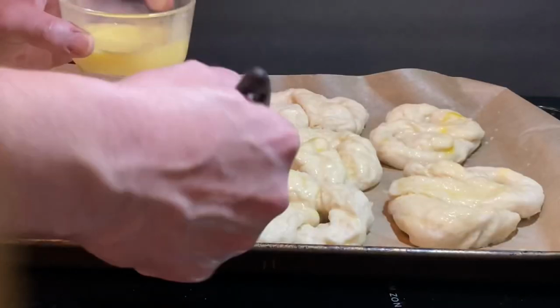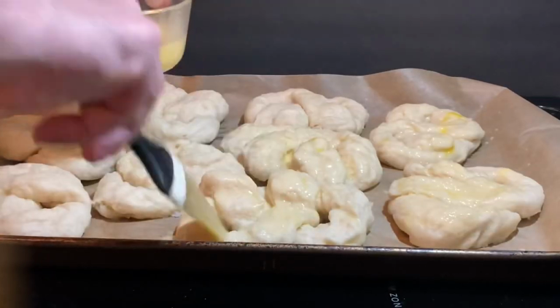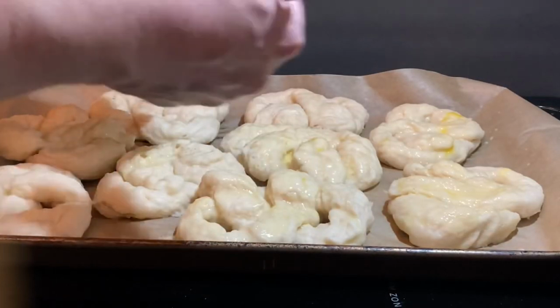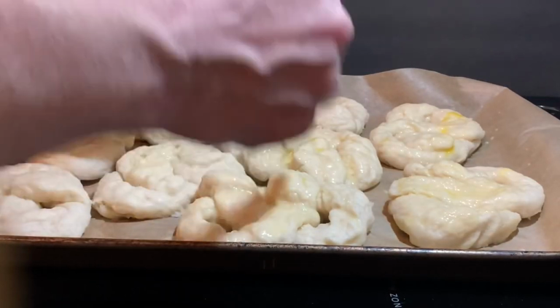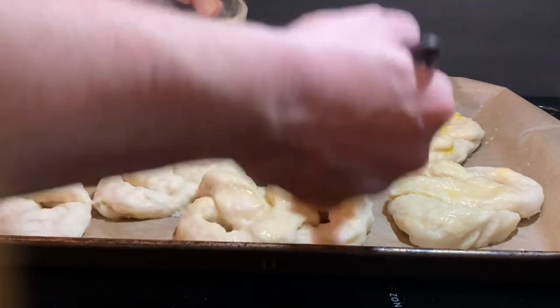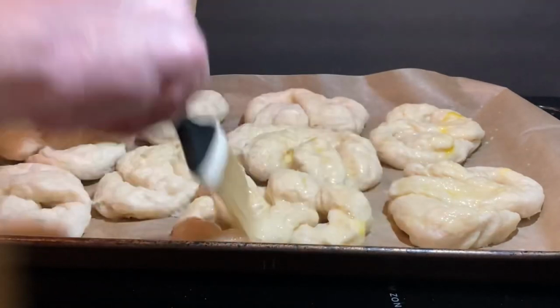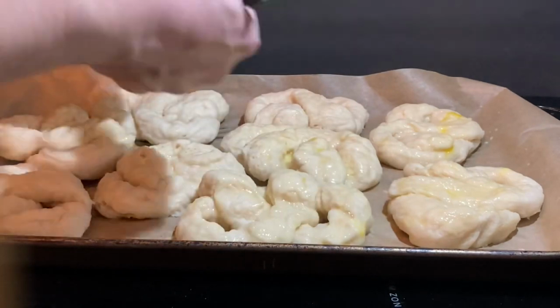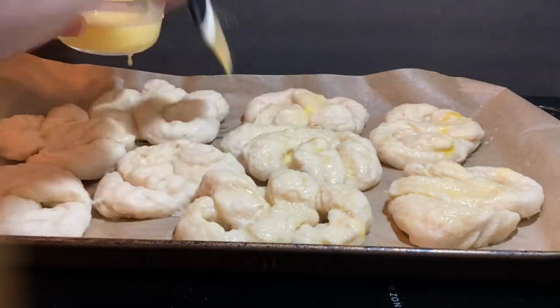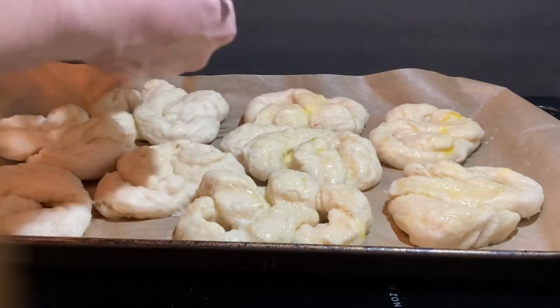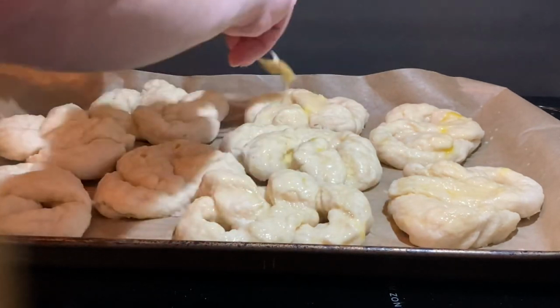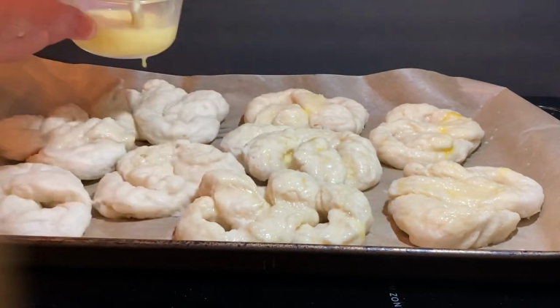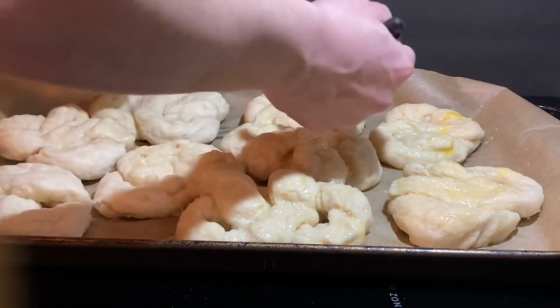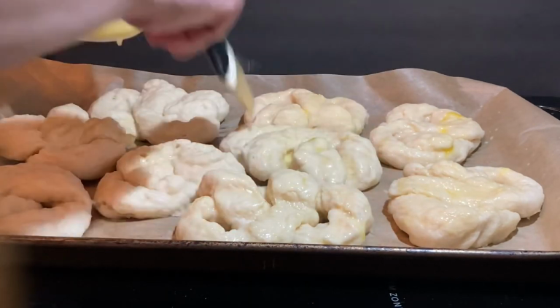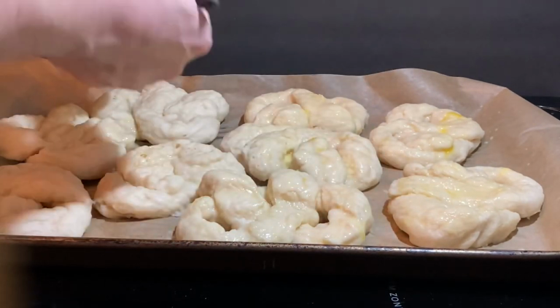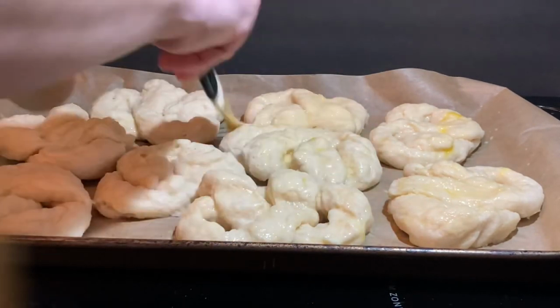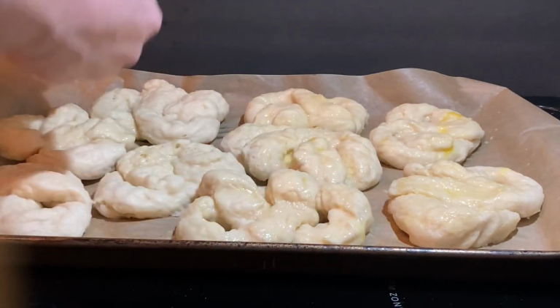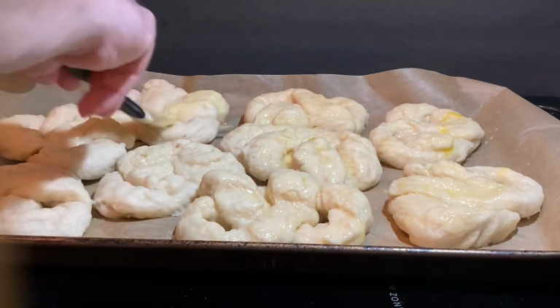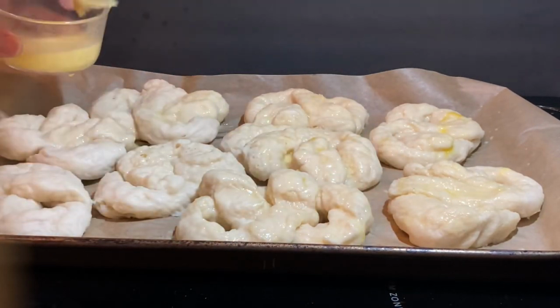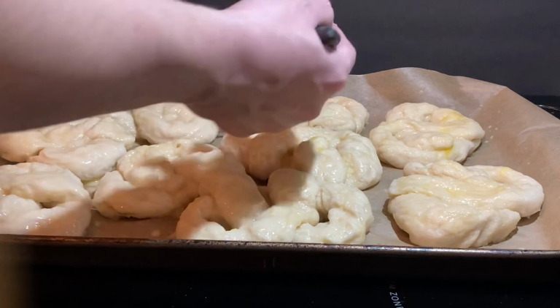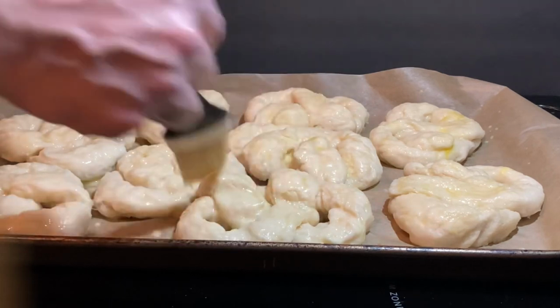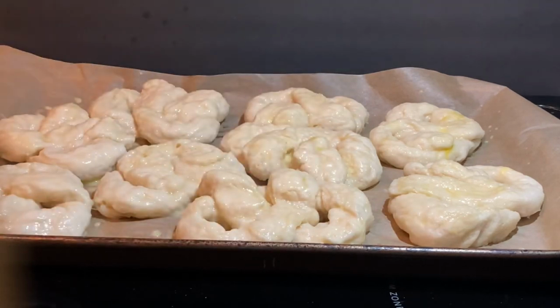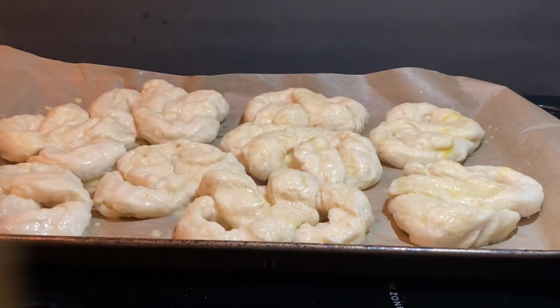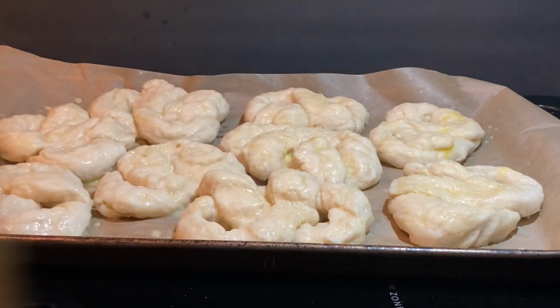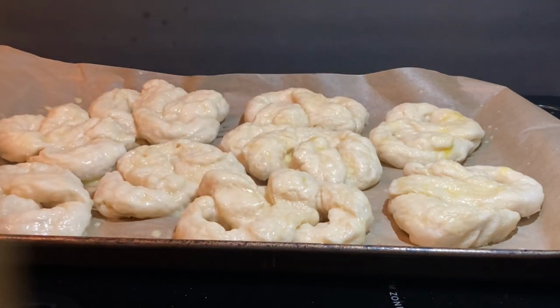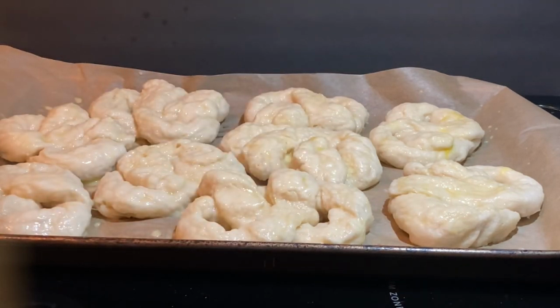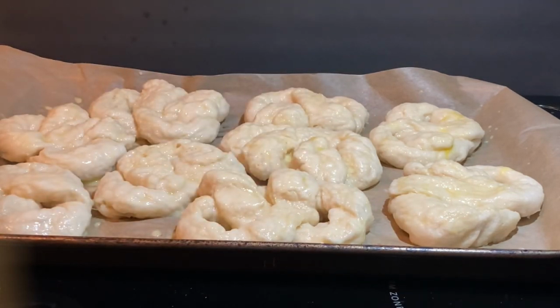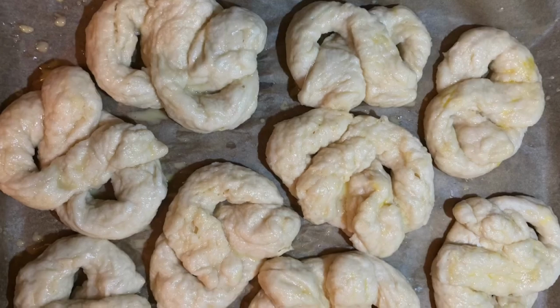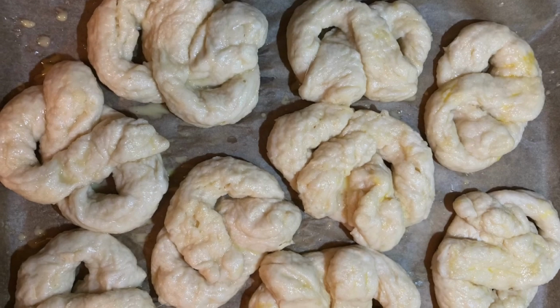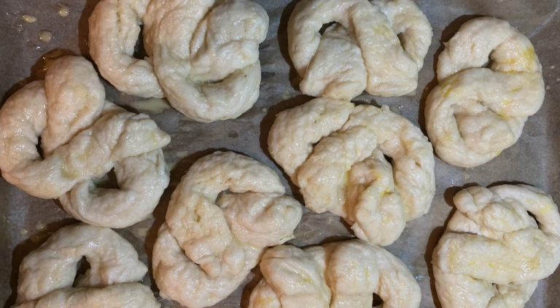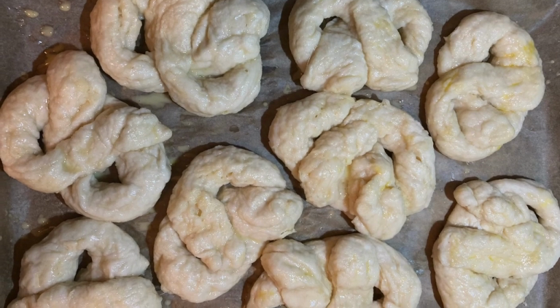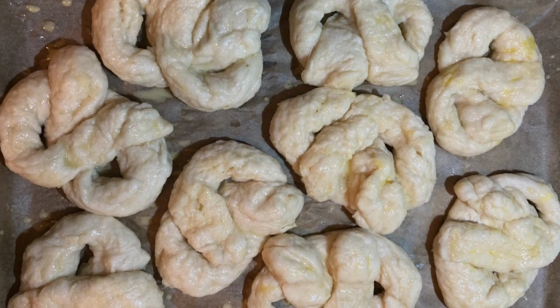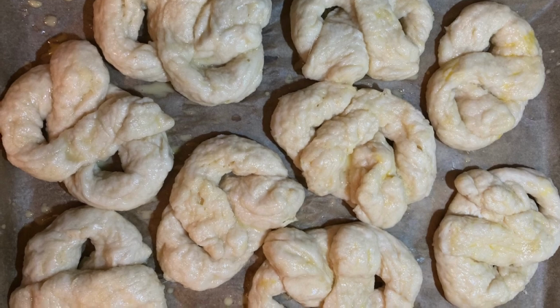Paint on your egg wash. If you don't have a brush, just use your hand — no one's going to know. The water and baking soda boil is what gives it the crust, and the egg wash is what gives the crust the shine.